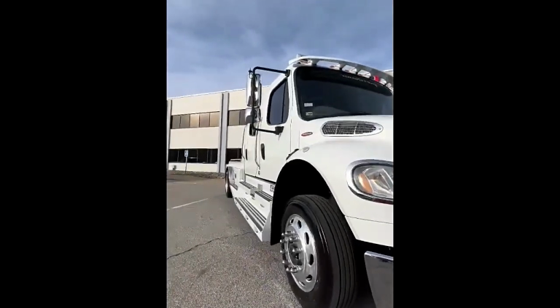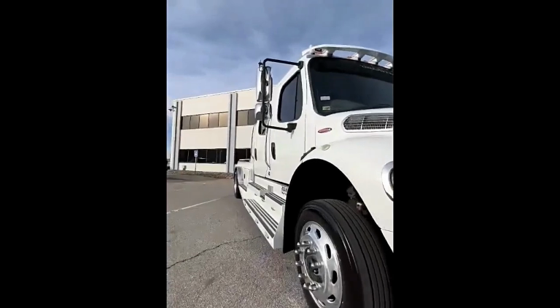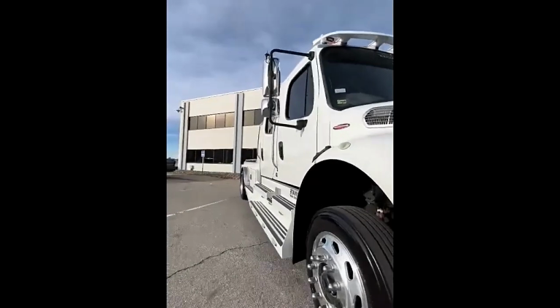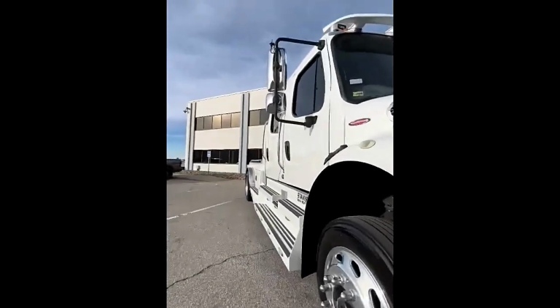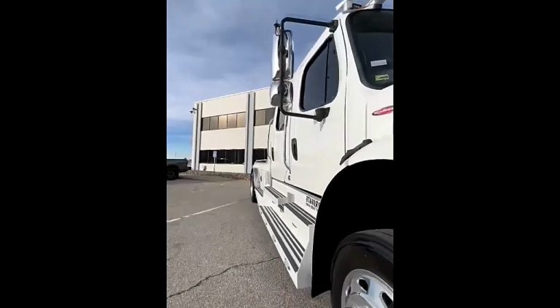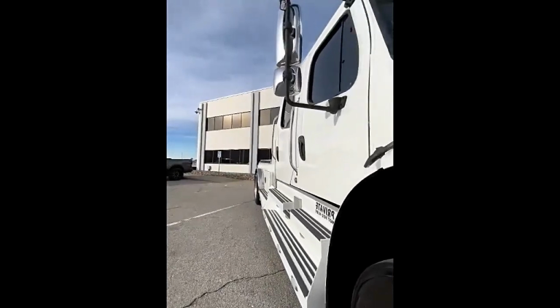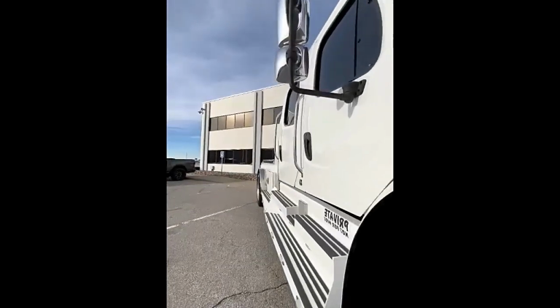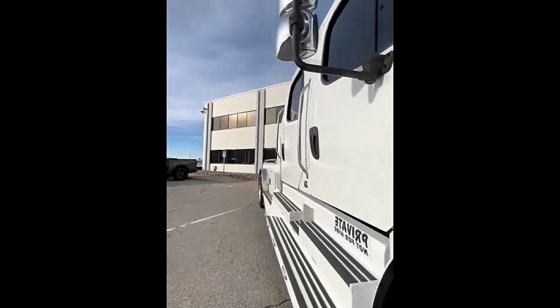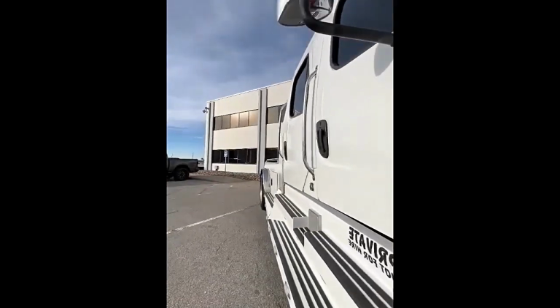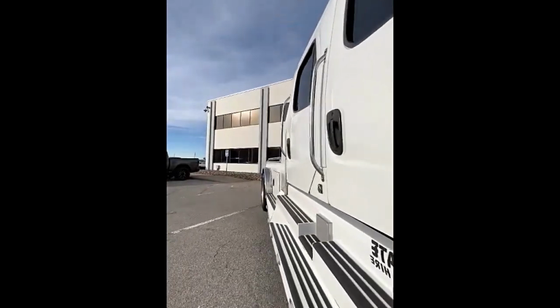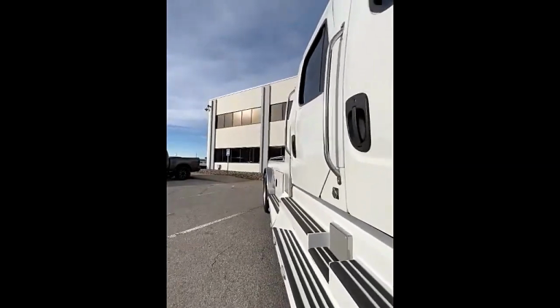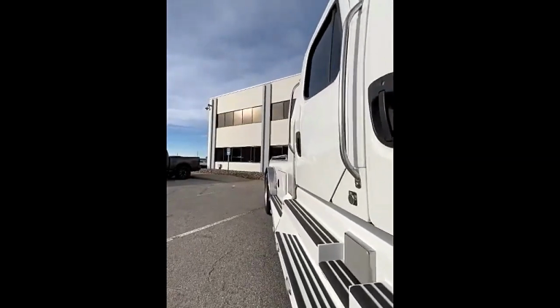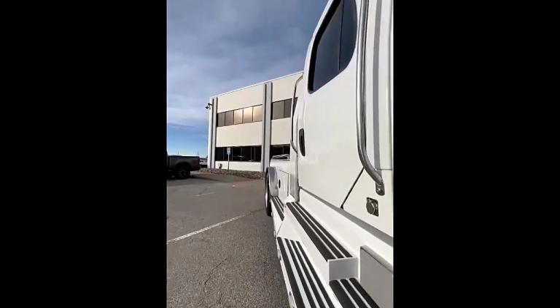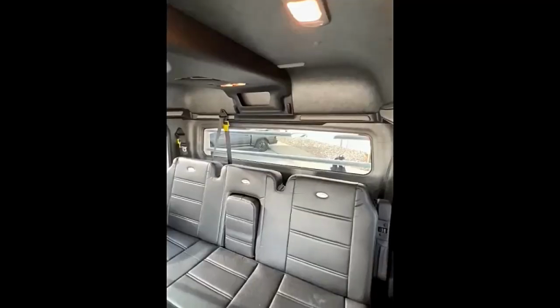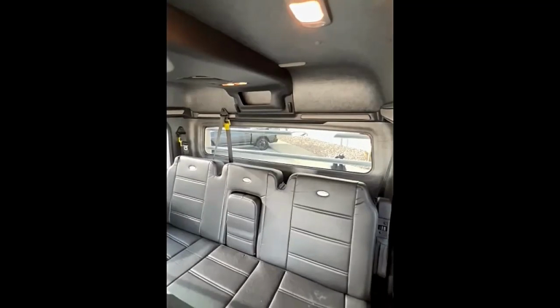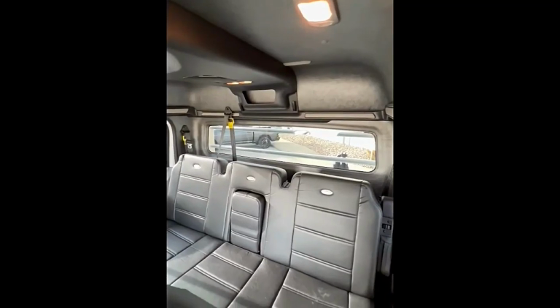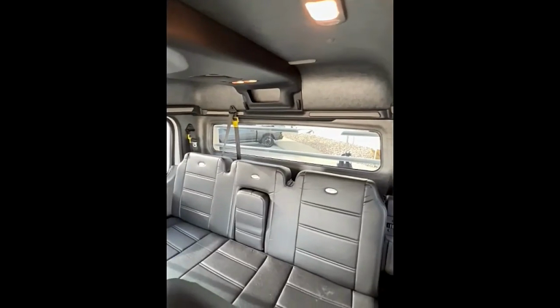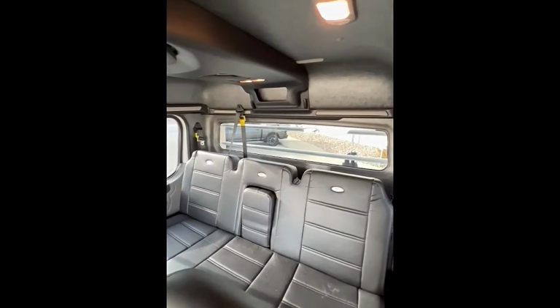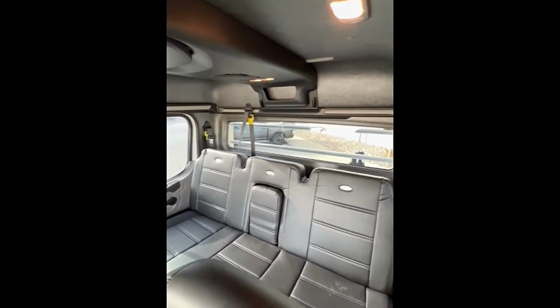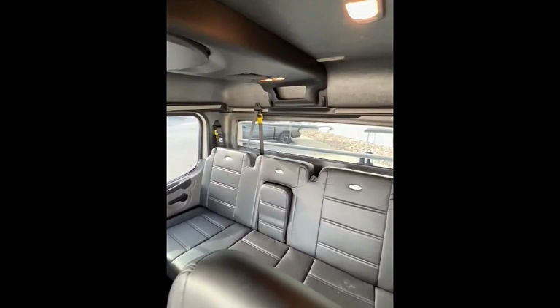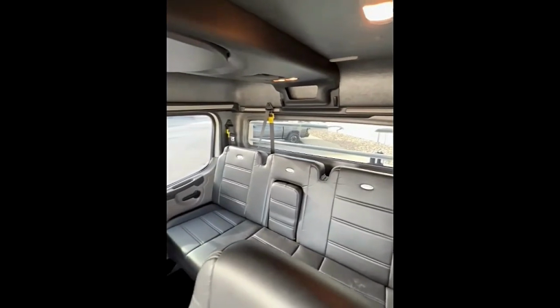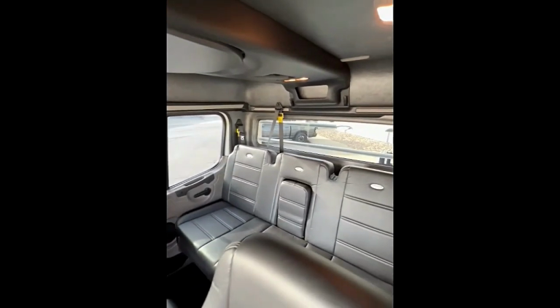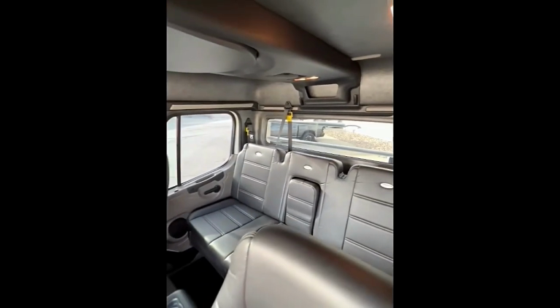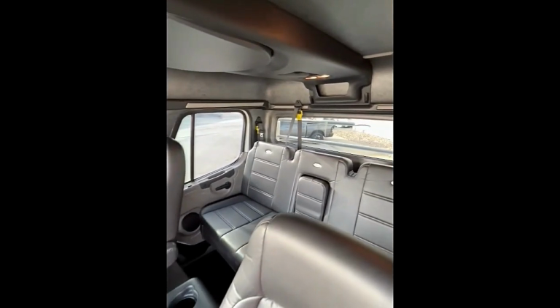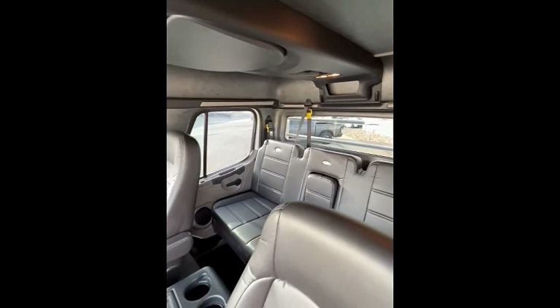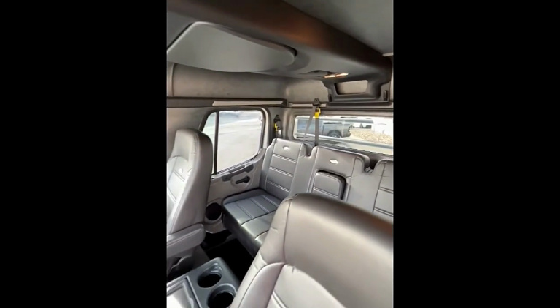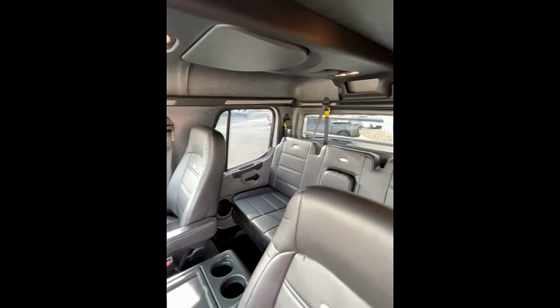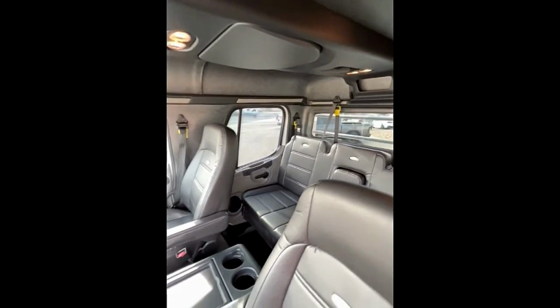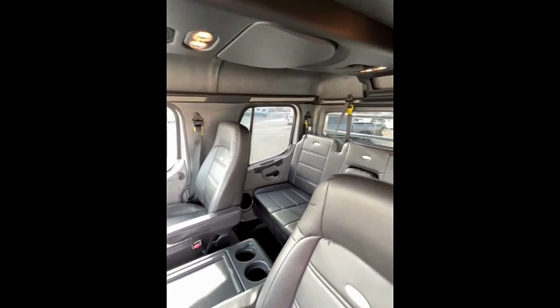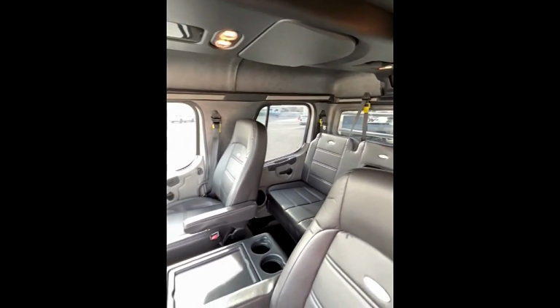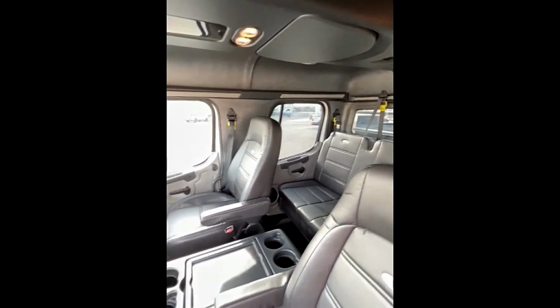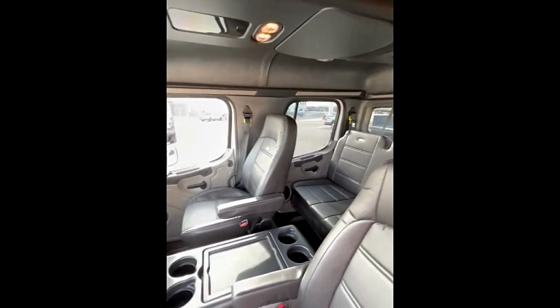Heavy-duty braking. Forget the limitations of exhaust brakes found on pickups. The M2106 boasts a true engine brake system, providing superior stopping power for loaded trailers, especially on descents.